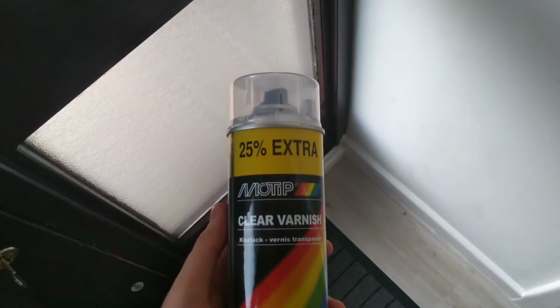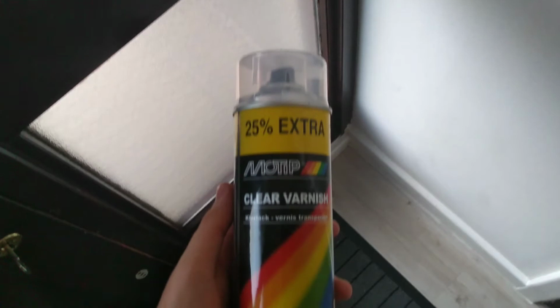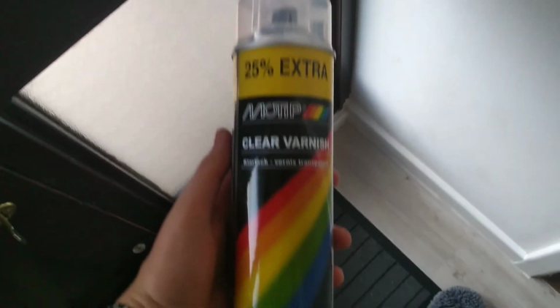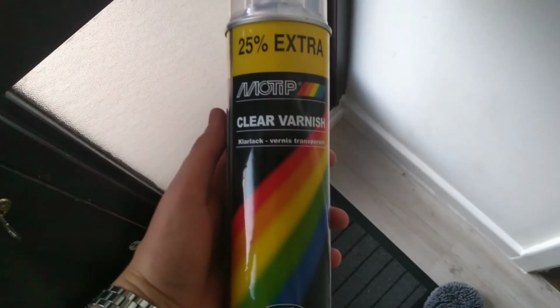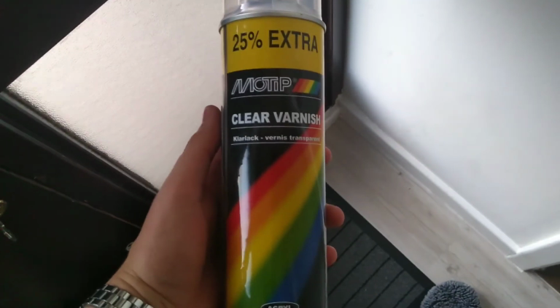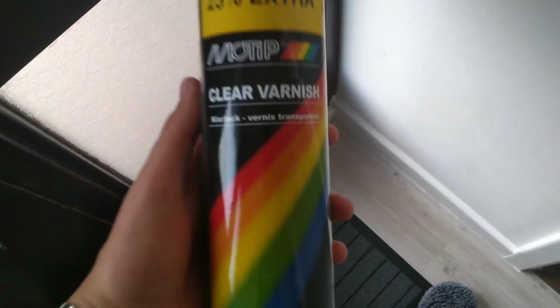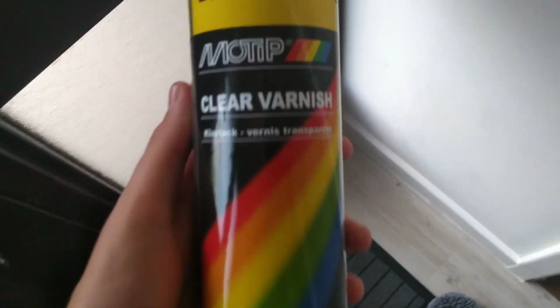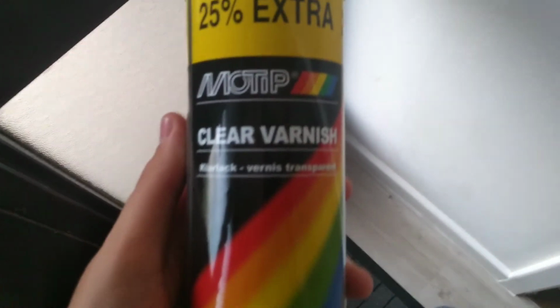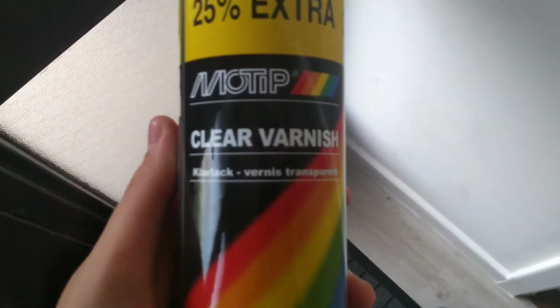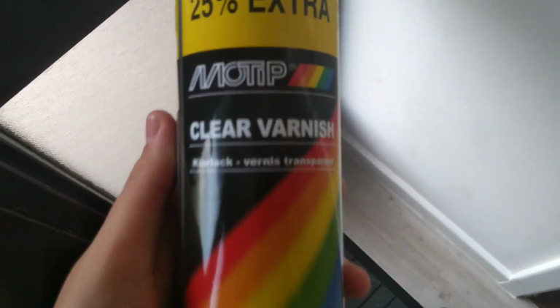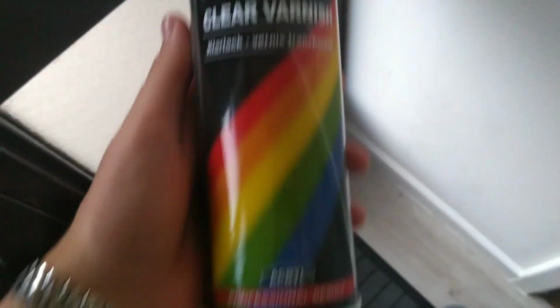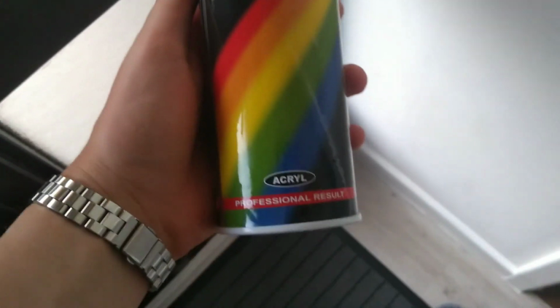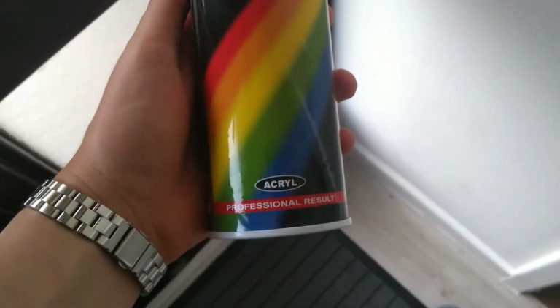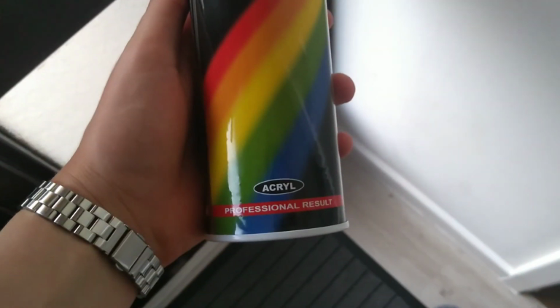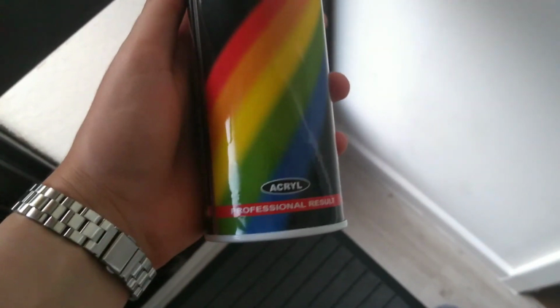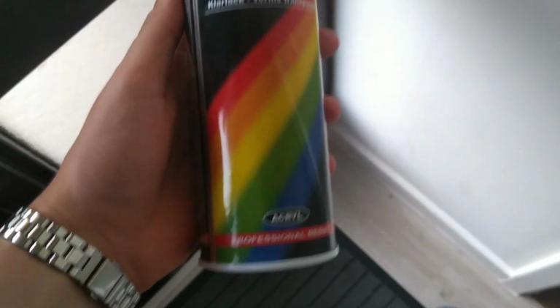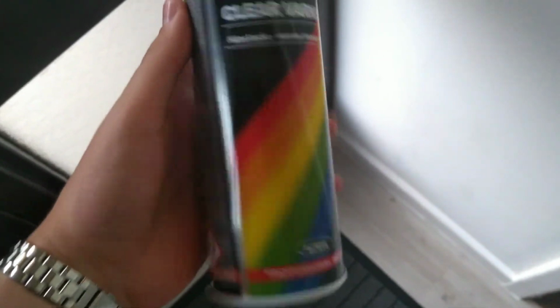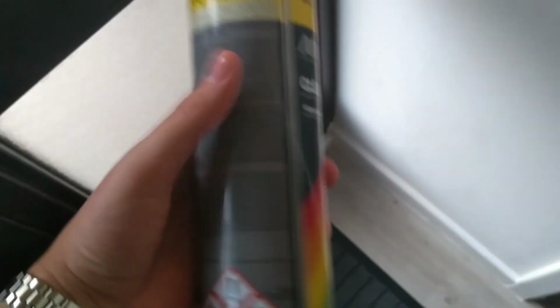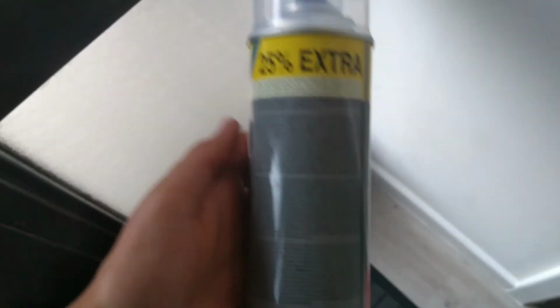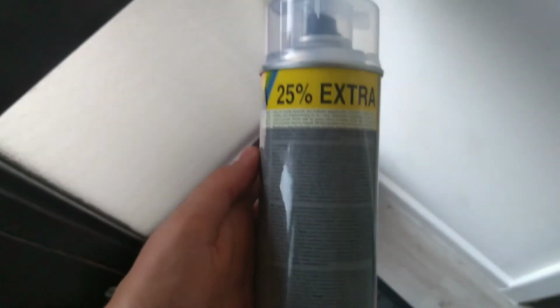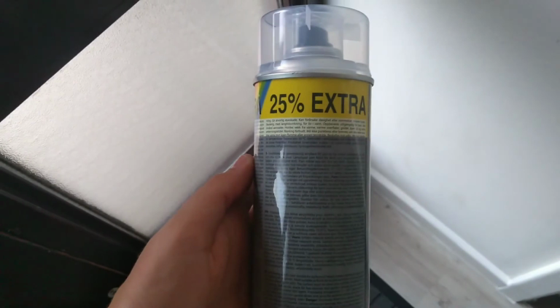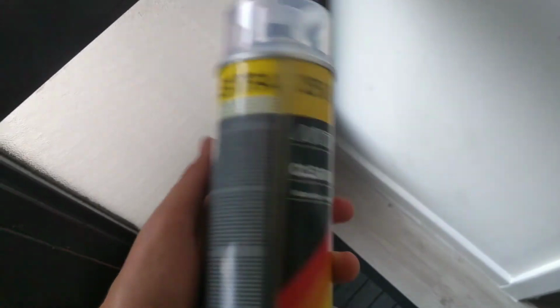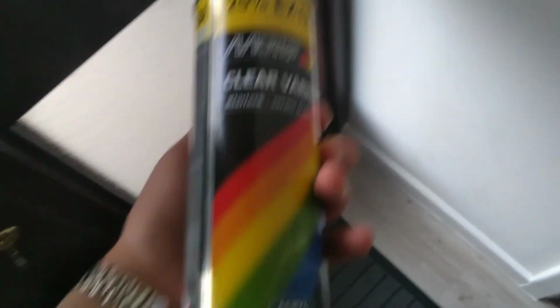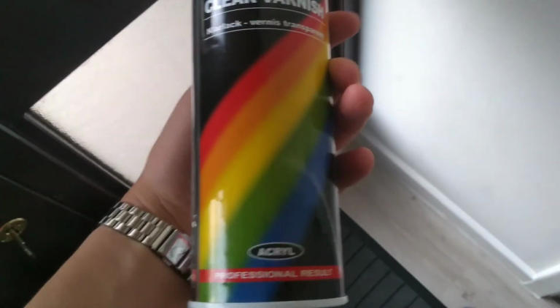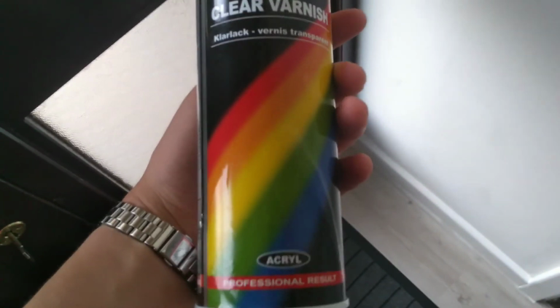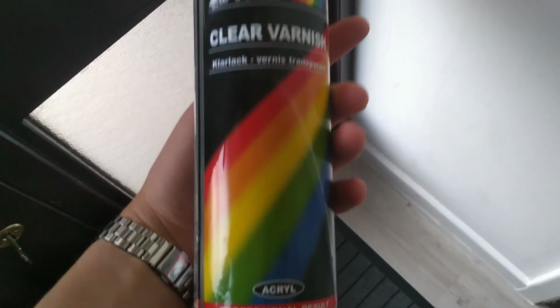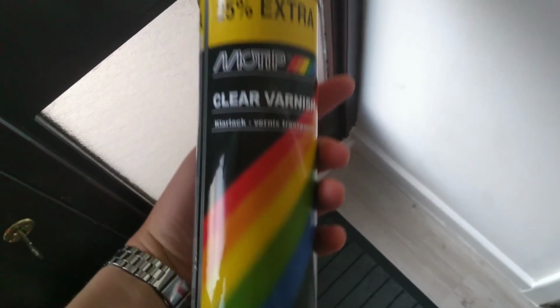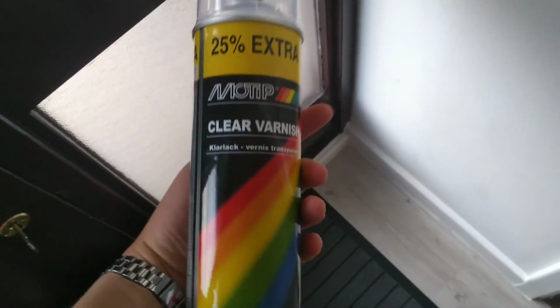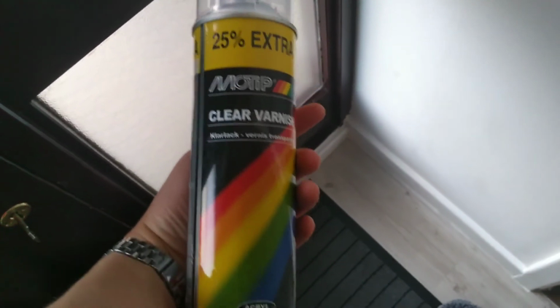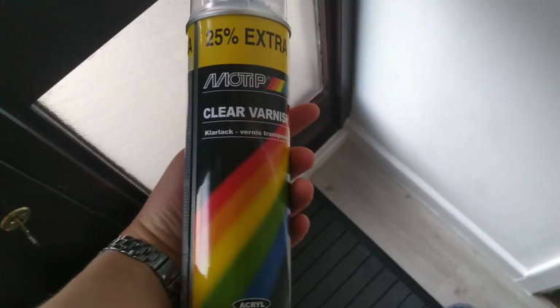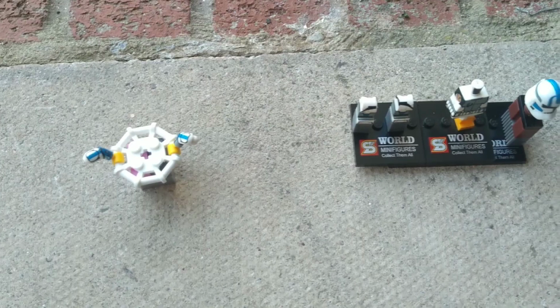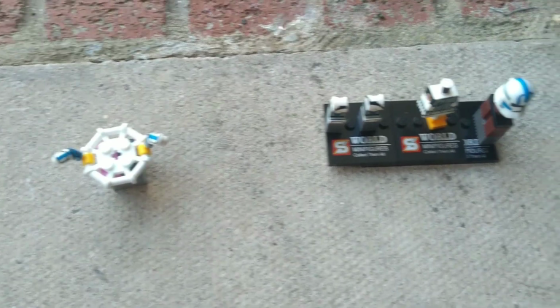Hello everyone, Packer Bricks here. Today I'm doing a really quick video on how to seal your decaled figures. You're going to need some clean clear spray paint, just like this one I'm showing here.